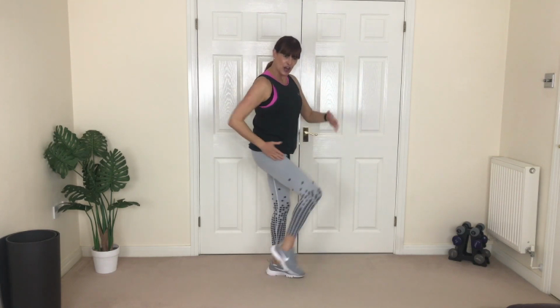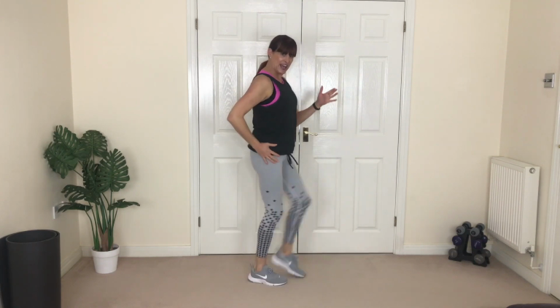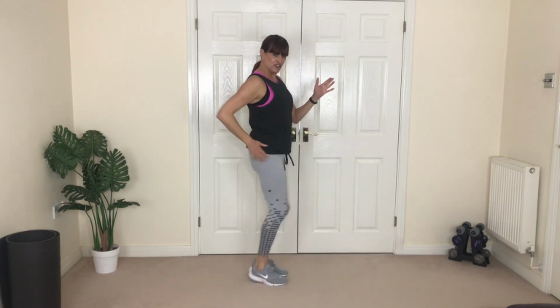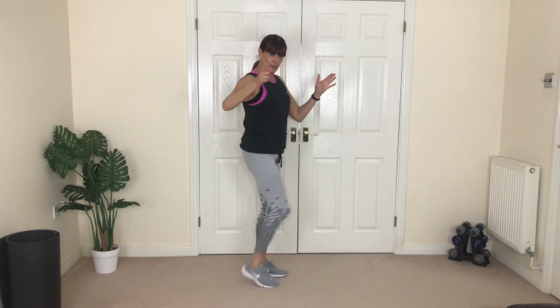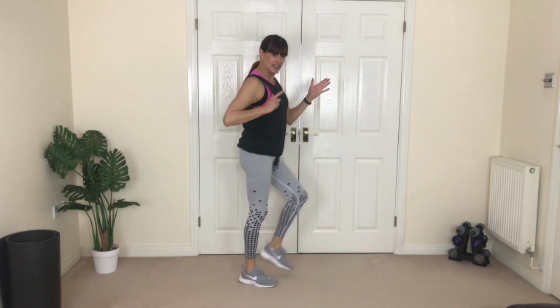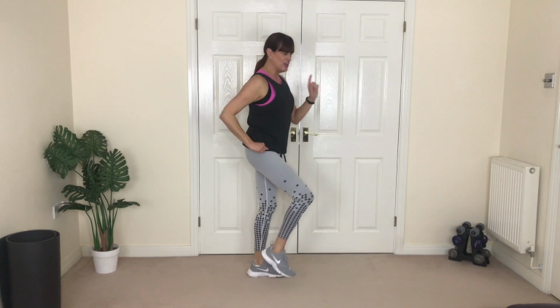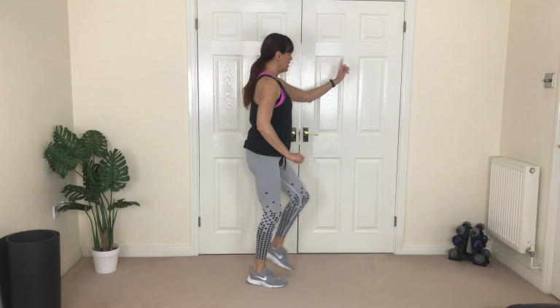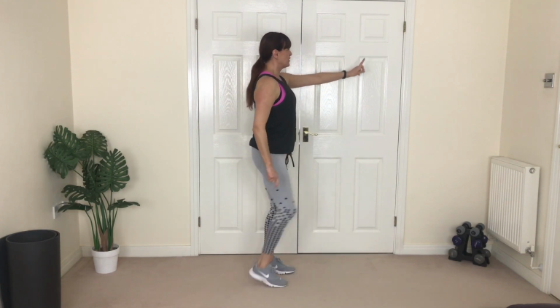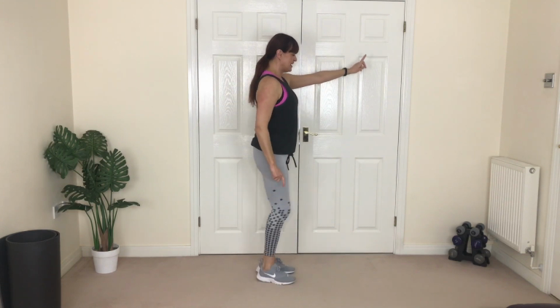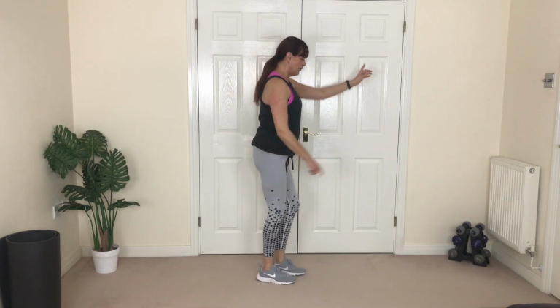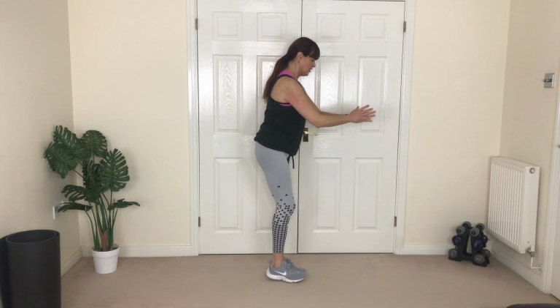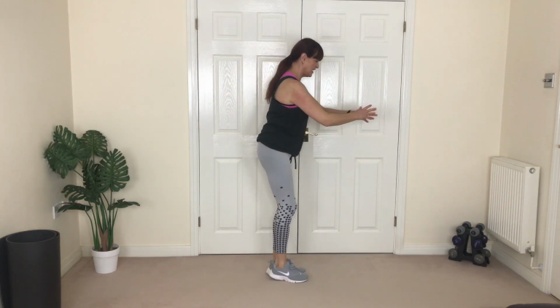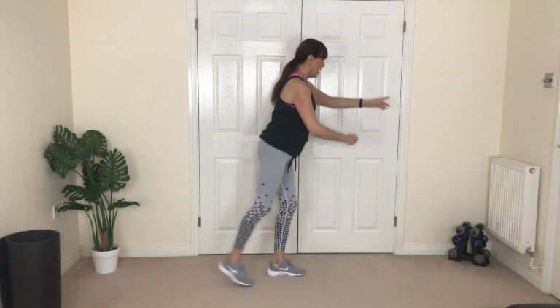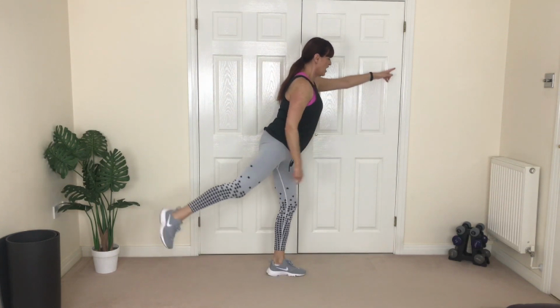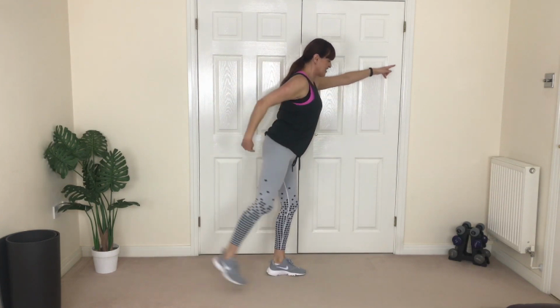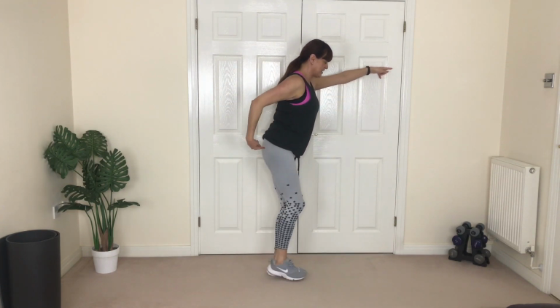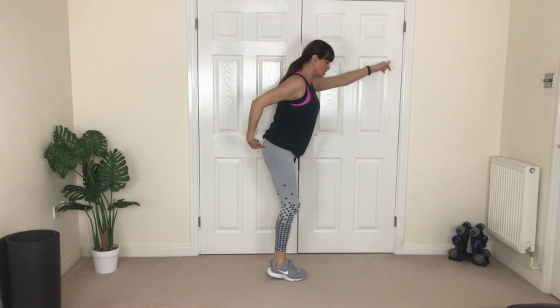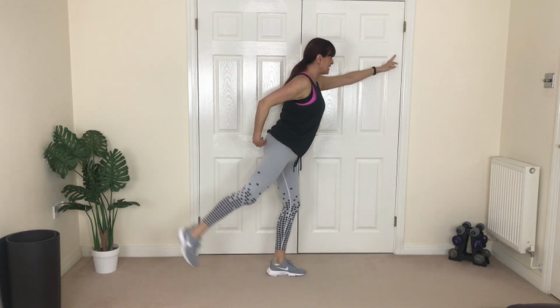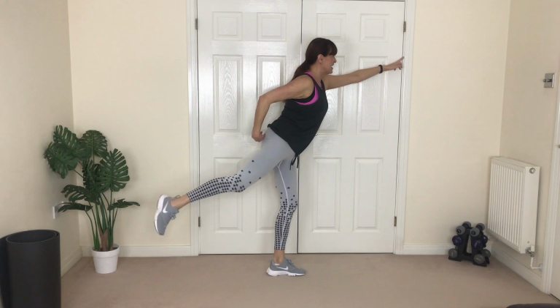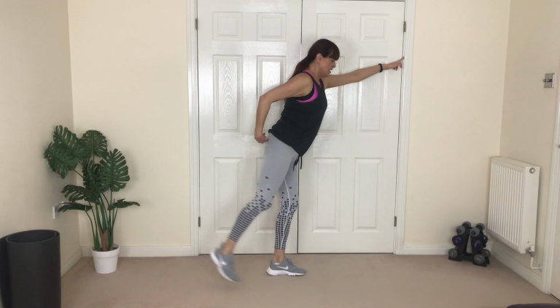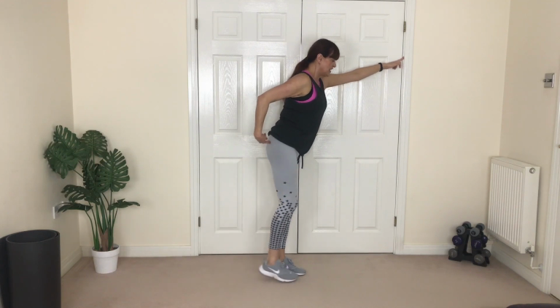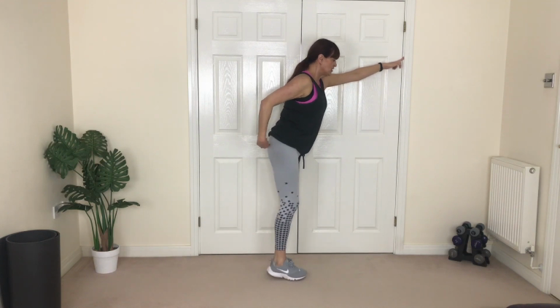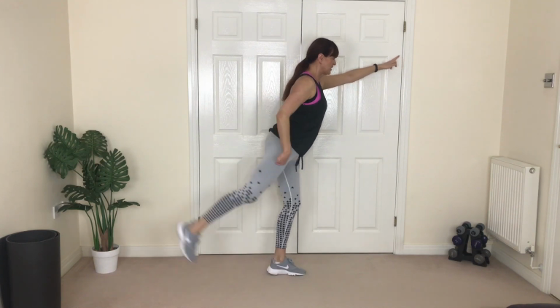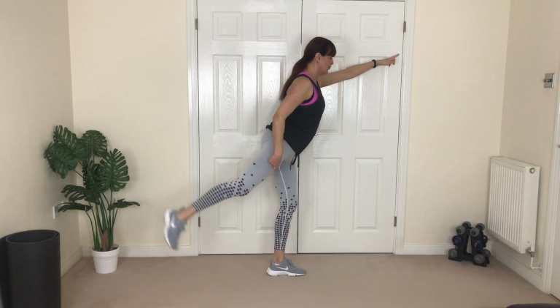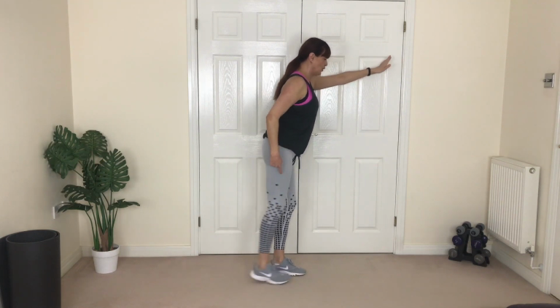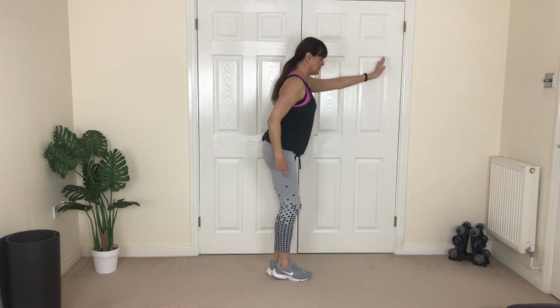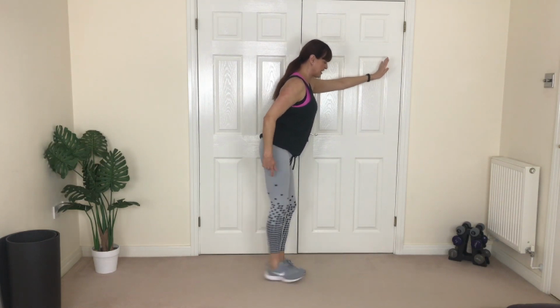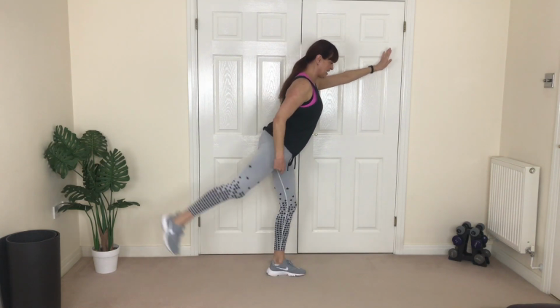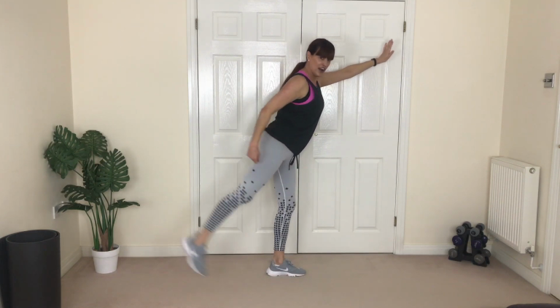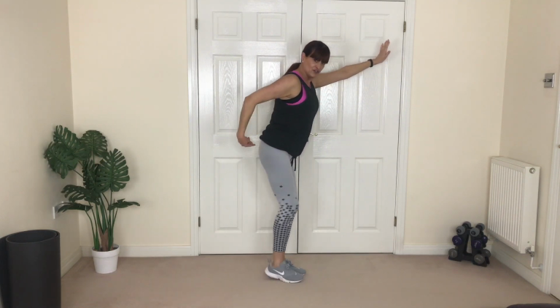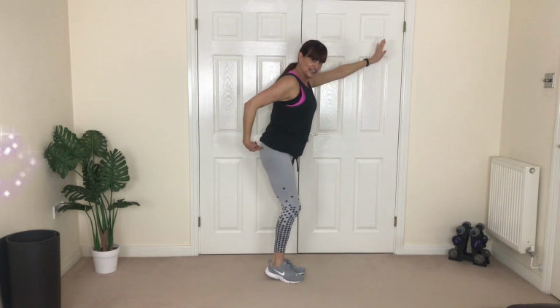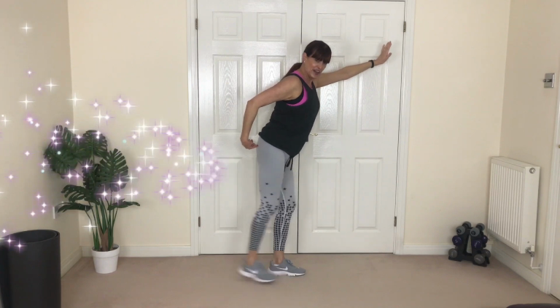I'm going to turn again for visibility. You can lean if you want to. Ready — other side. Squeezing here. If you're leaning on something to support, hold it gently, really squeeze.